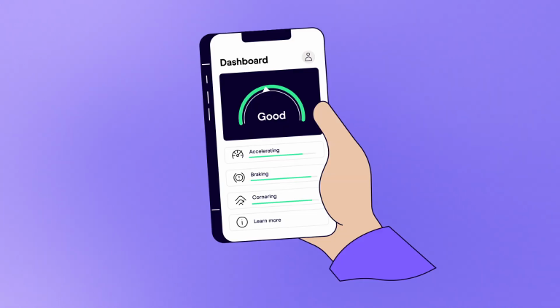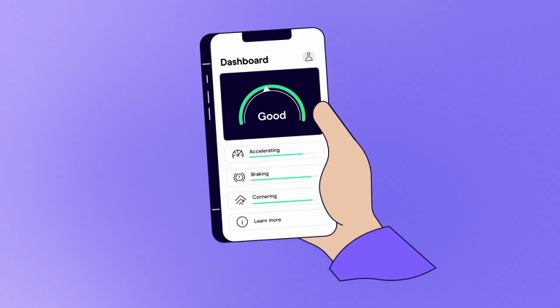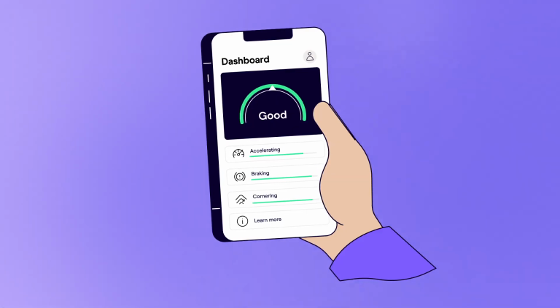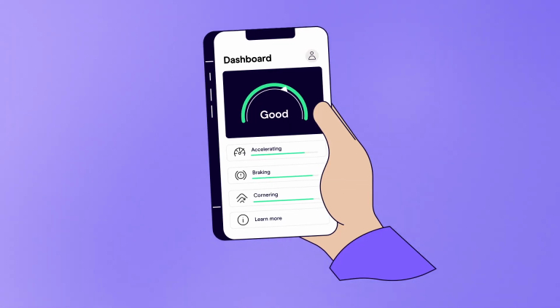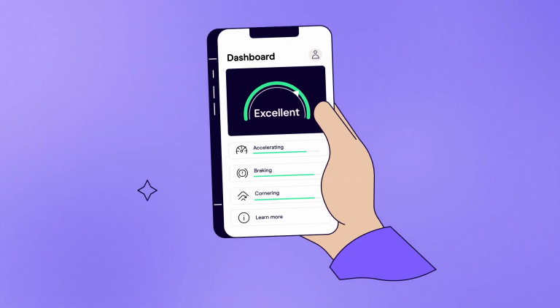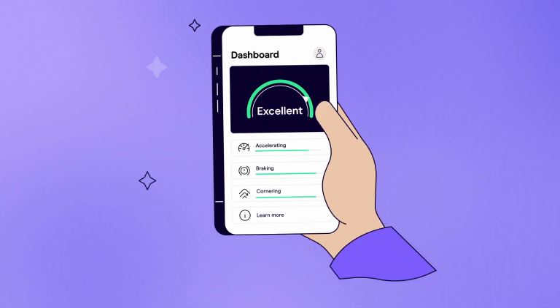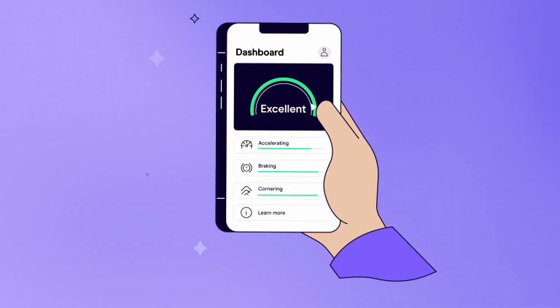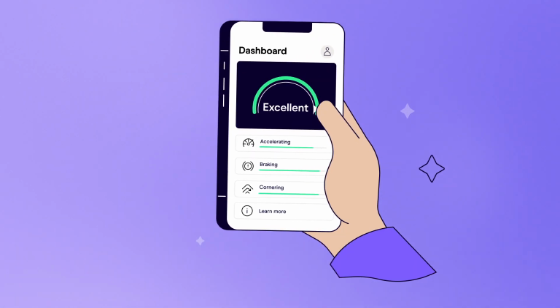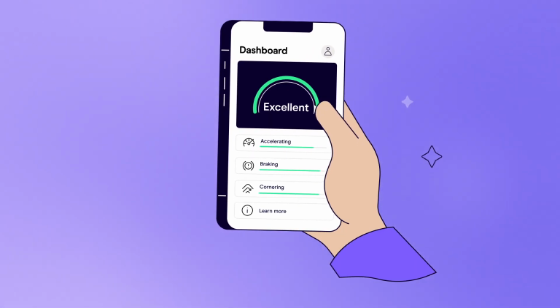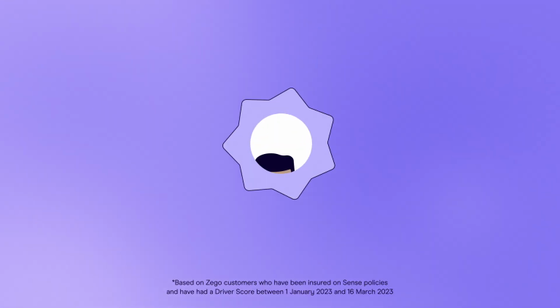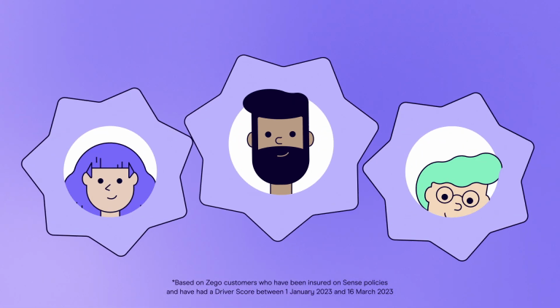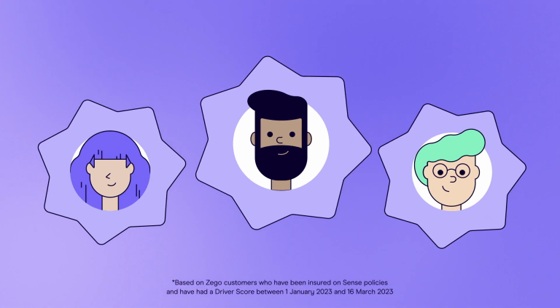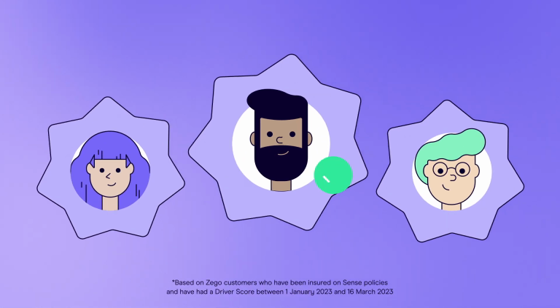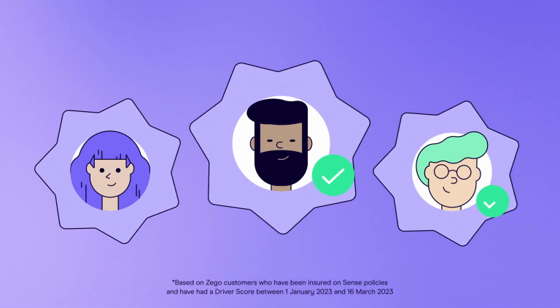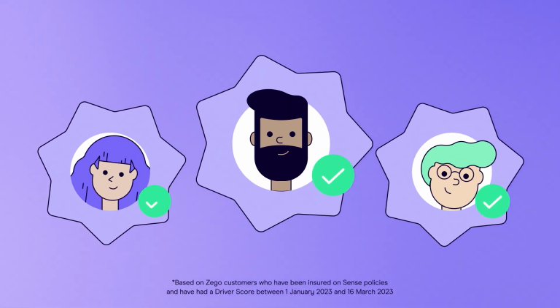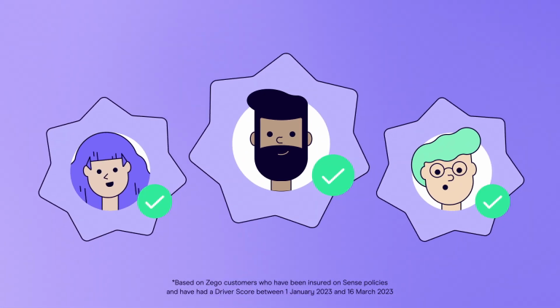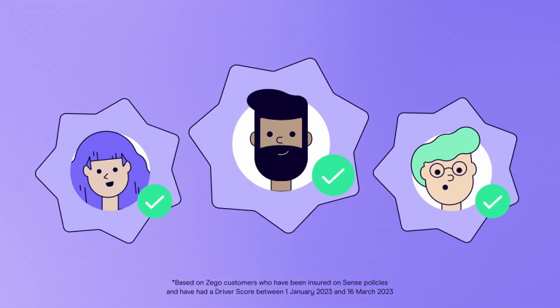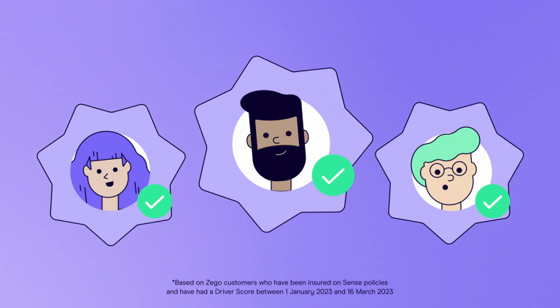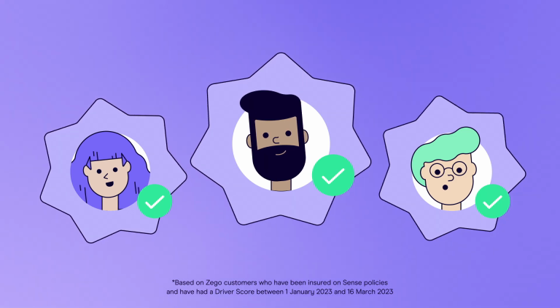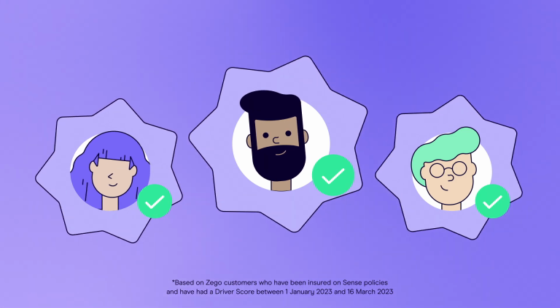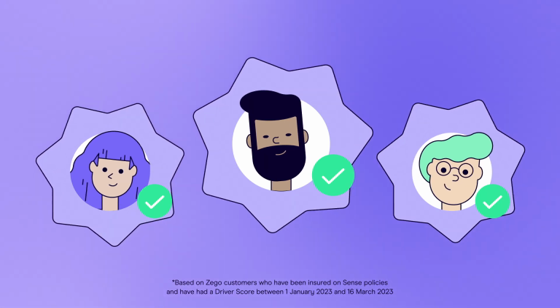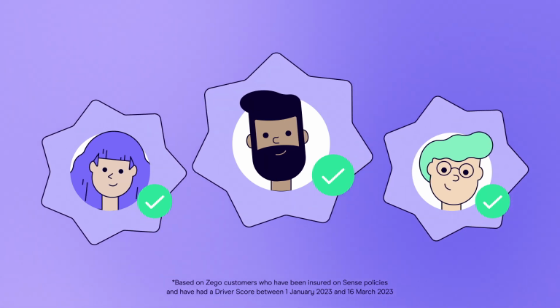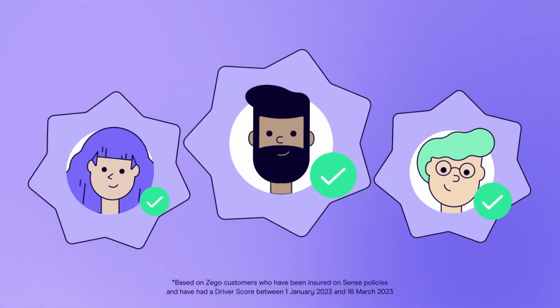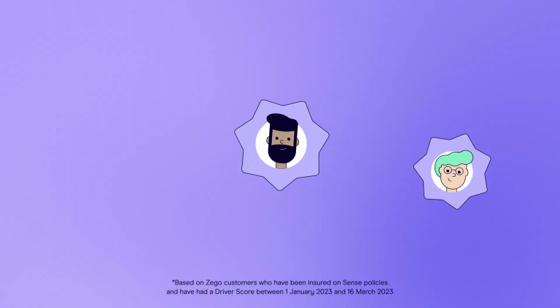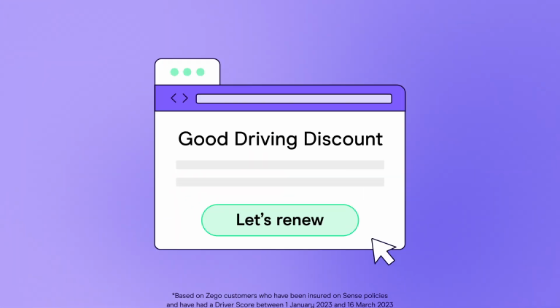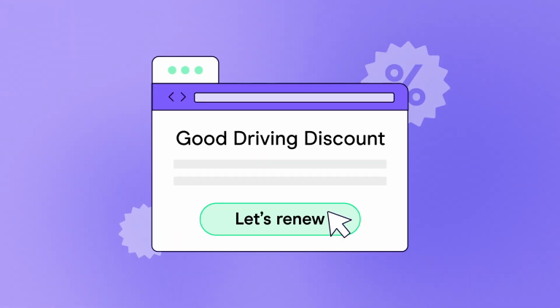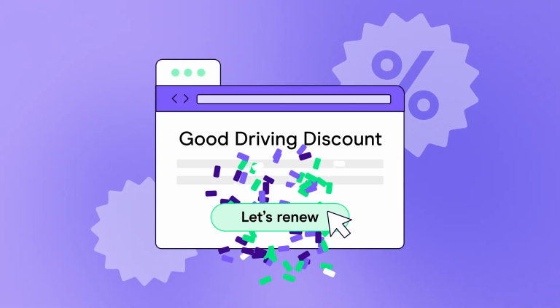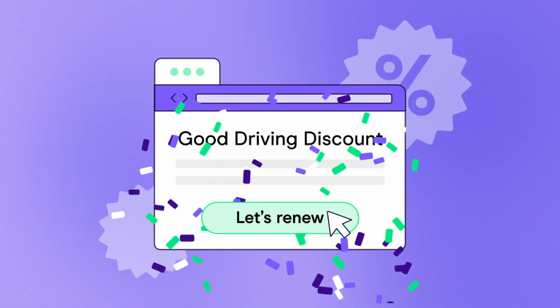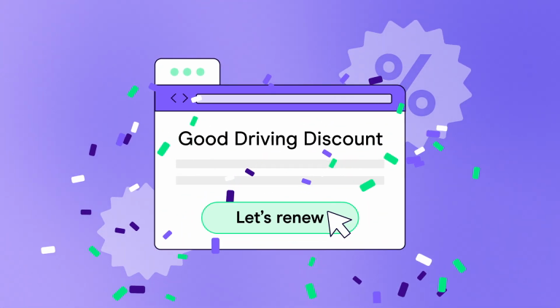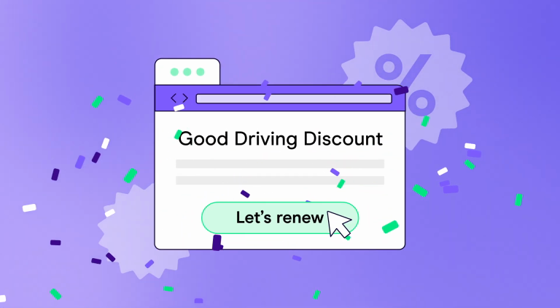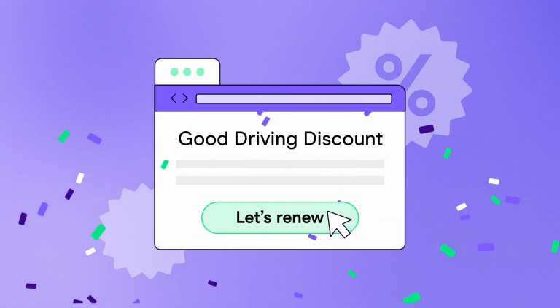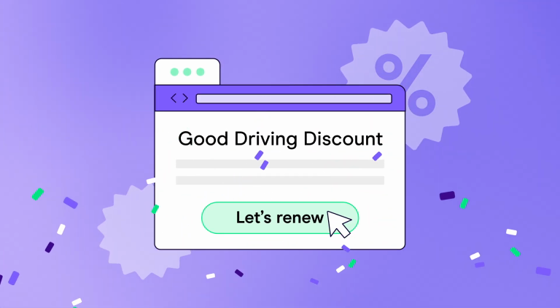And the better your score the more money you save. And 72% of active Zego Sense customers with a good driver score get rewarded with a discount when they renew.